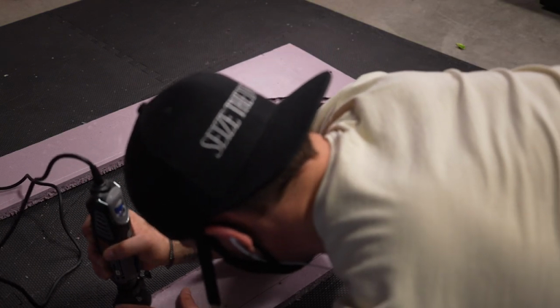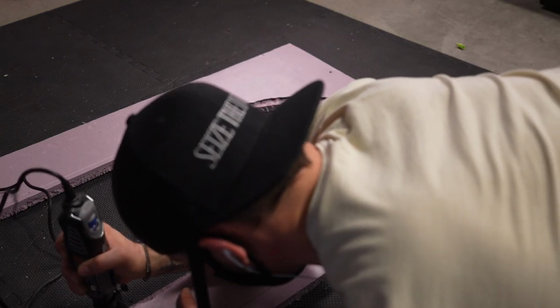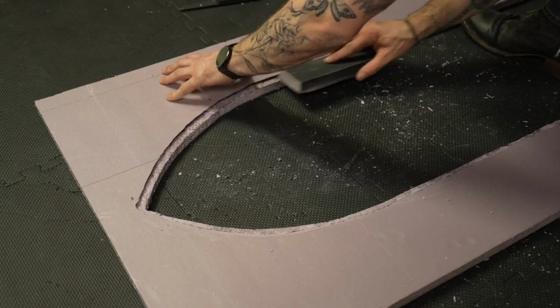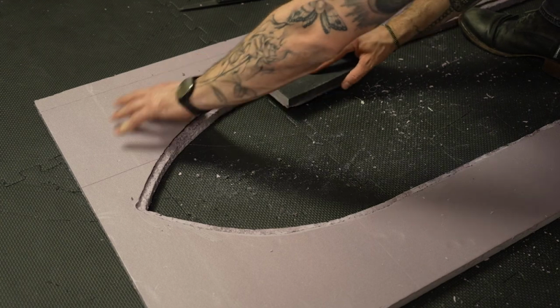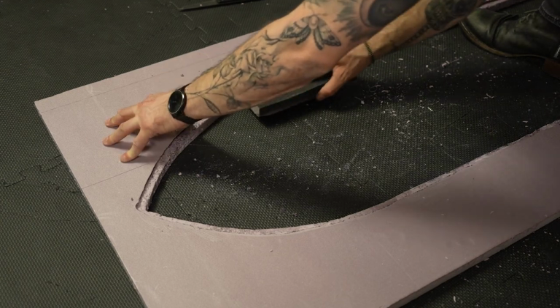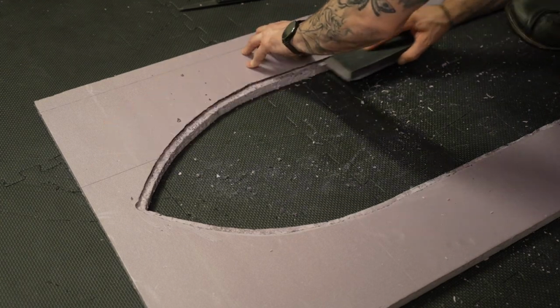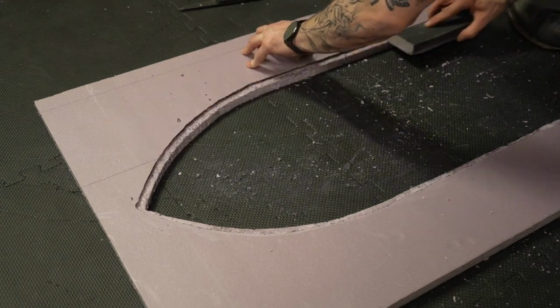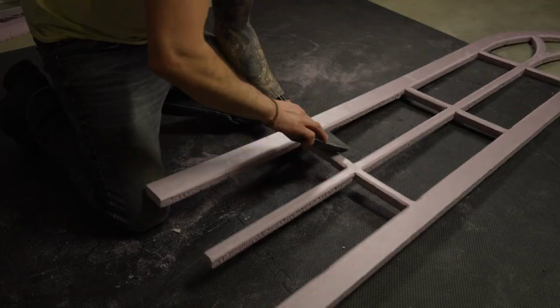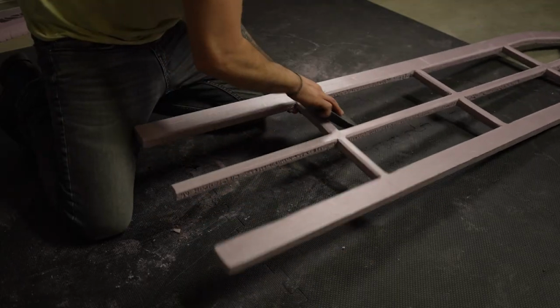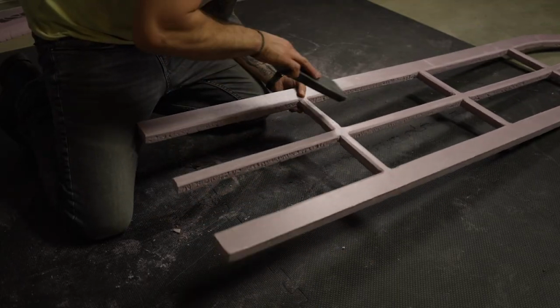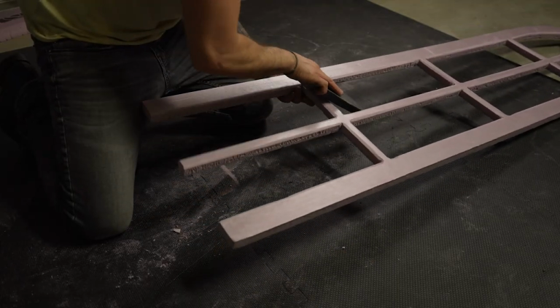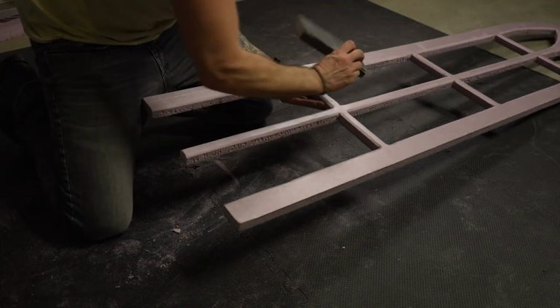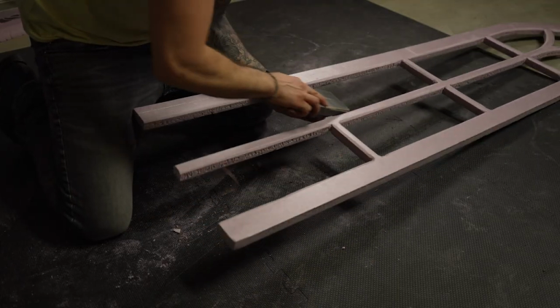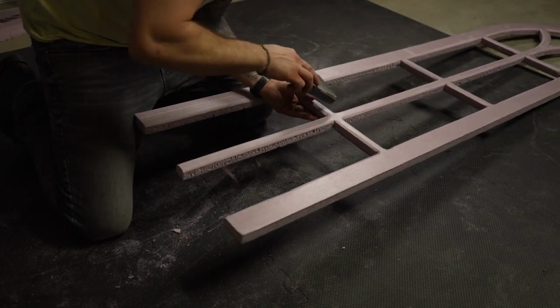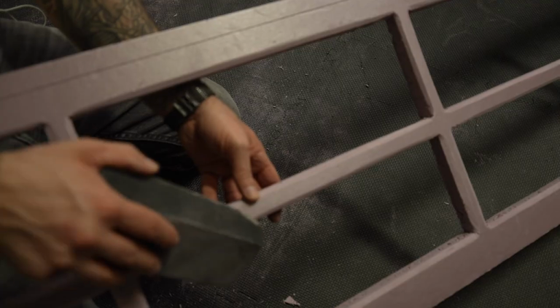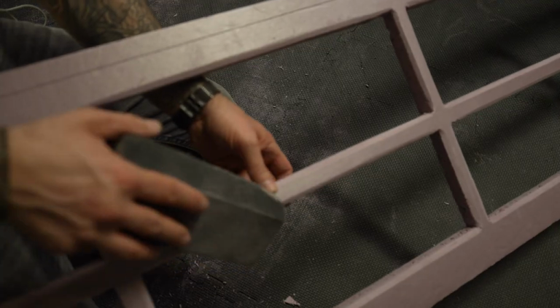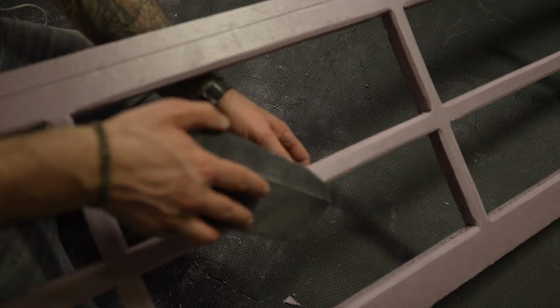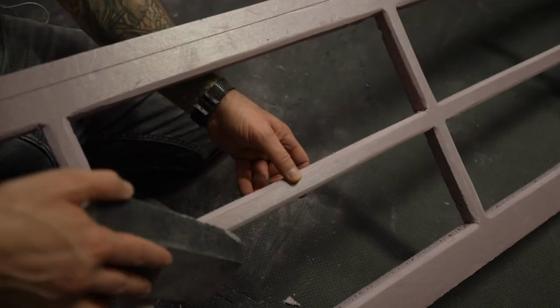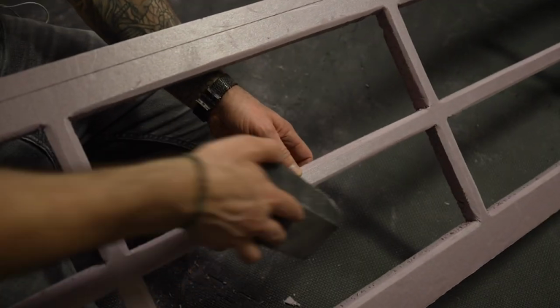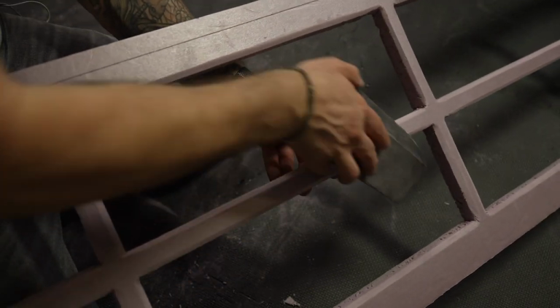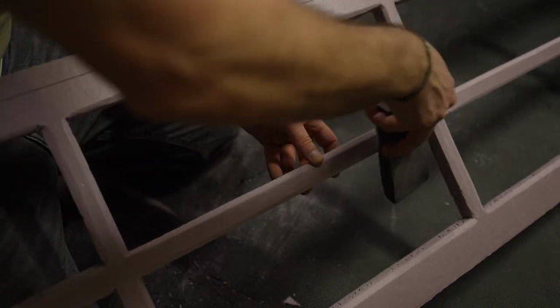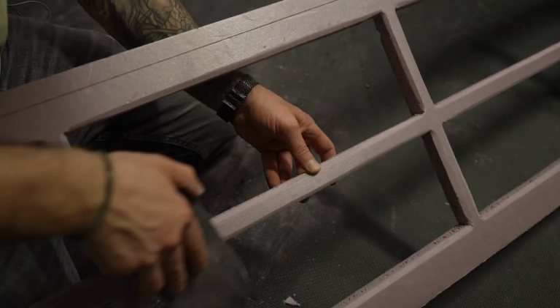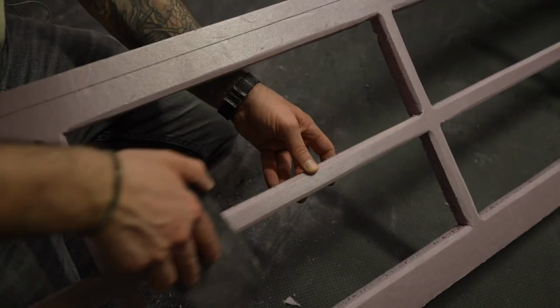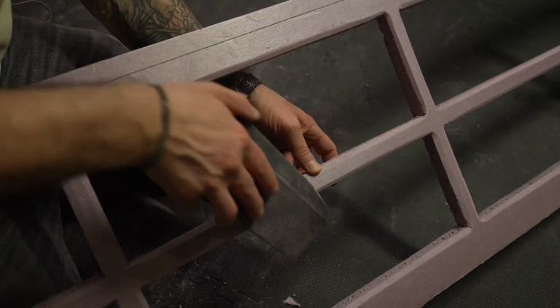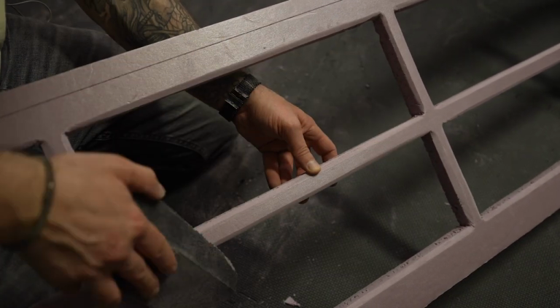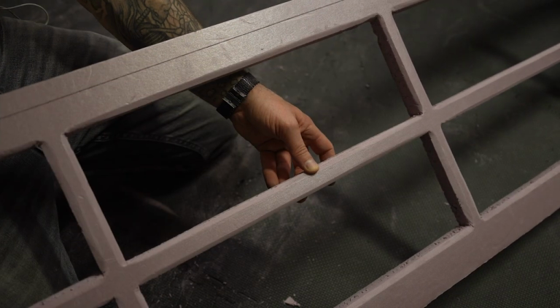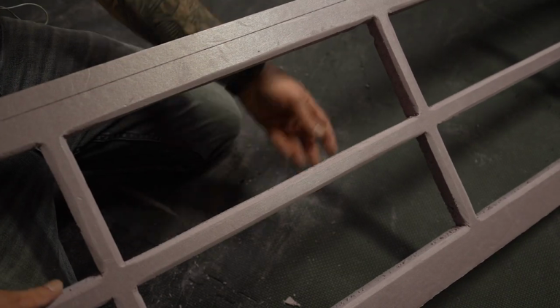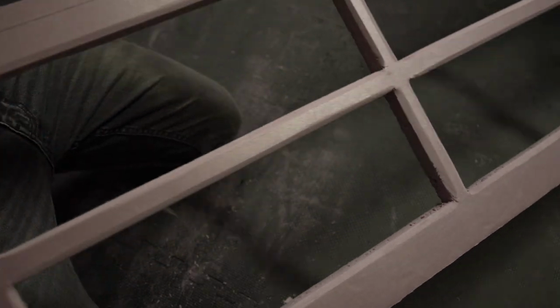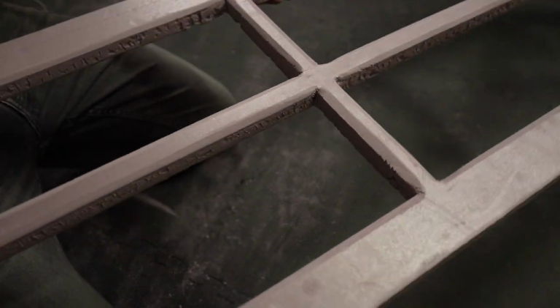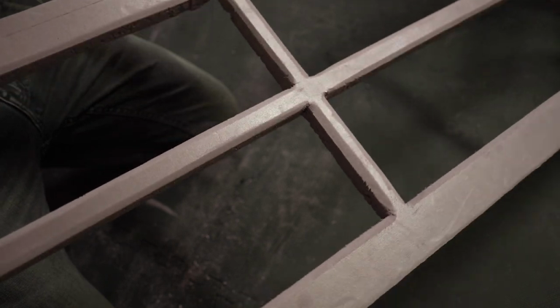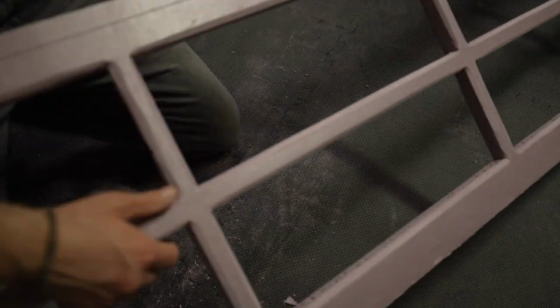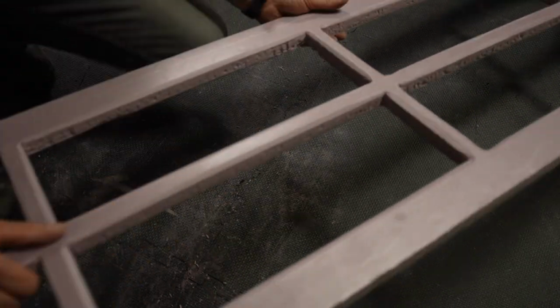Once that was done I smoothed that recess using a sanding sponge, and then one final detail I decided to add was creating a bevel across all inside edges of the window frame using an angled sanding technique.